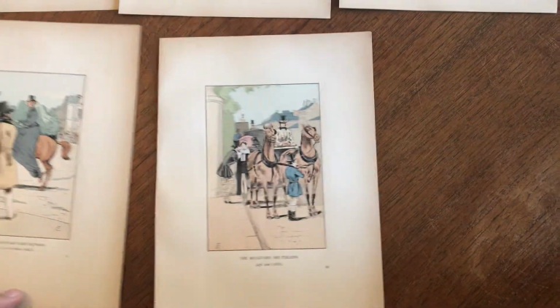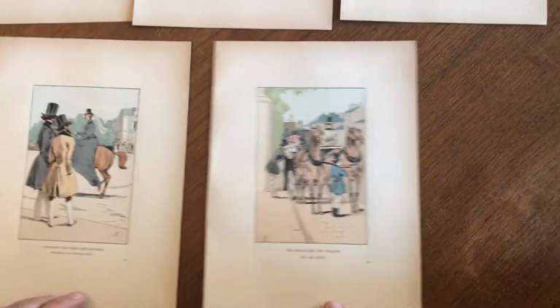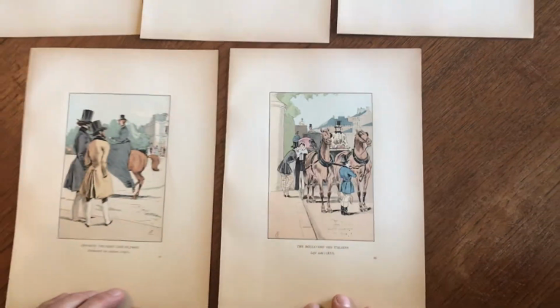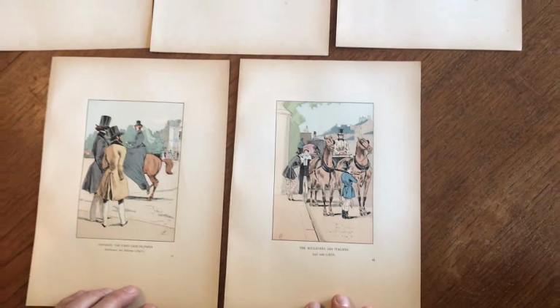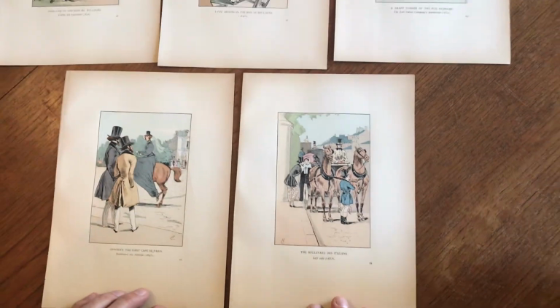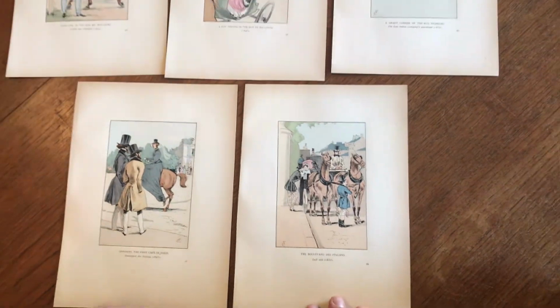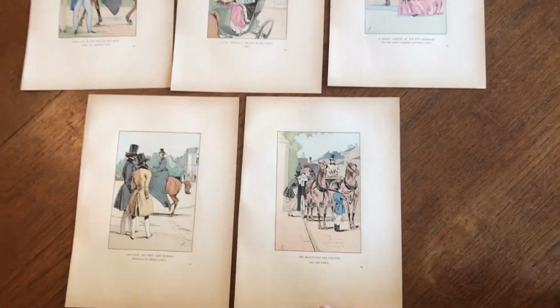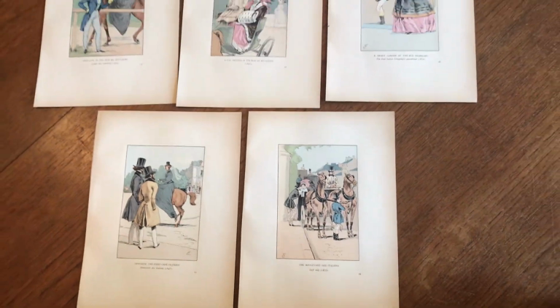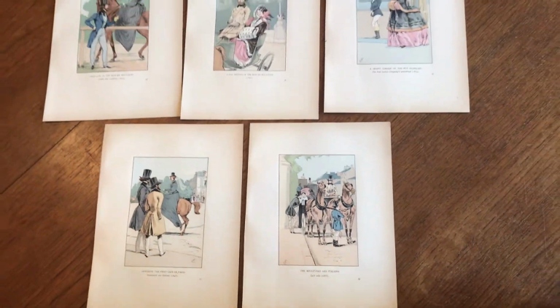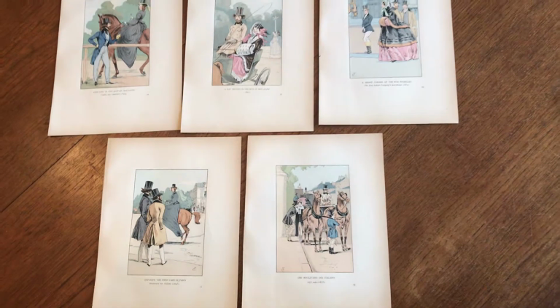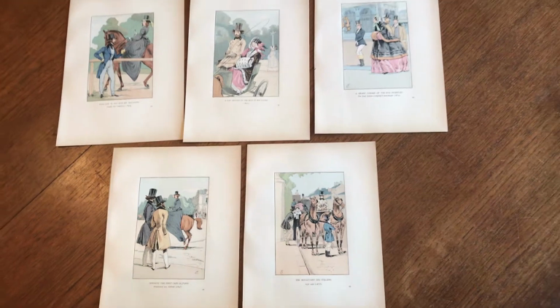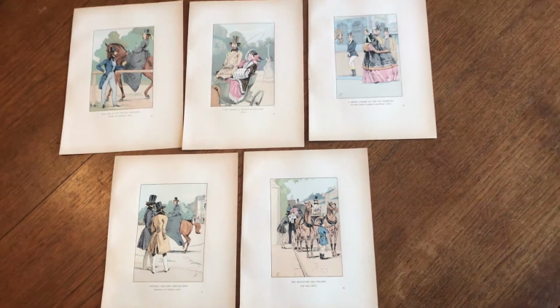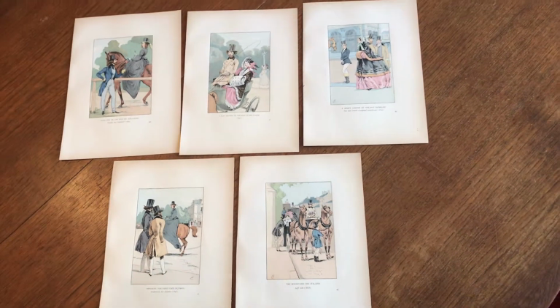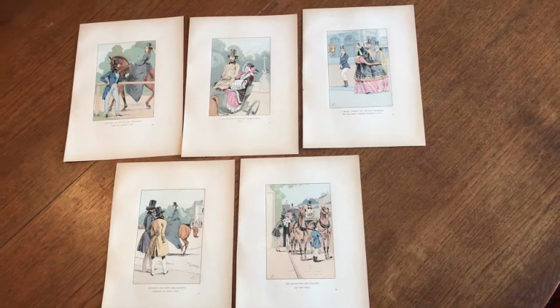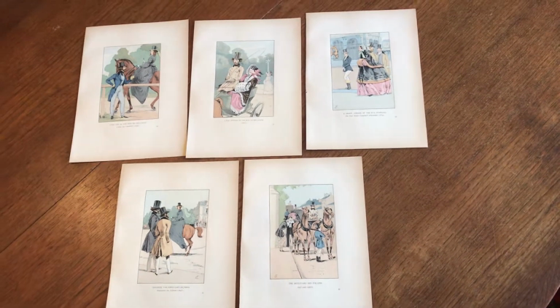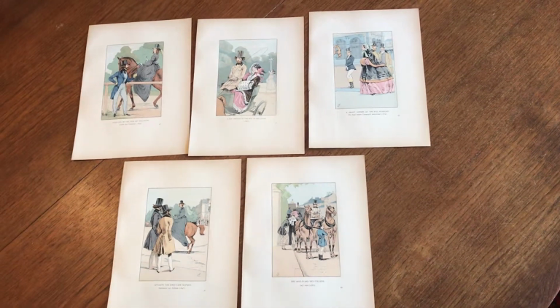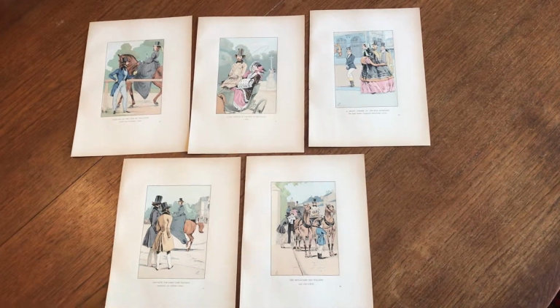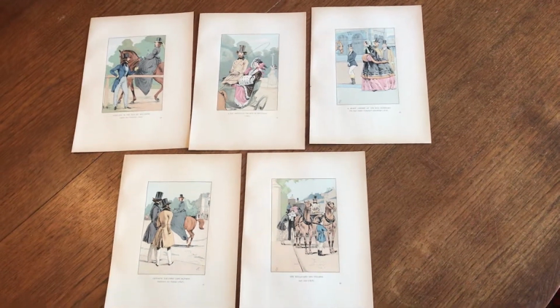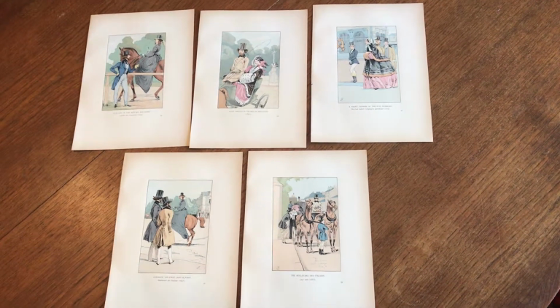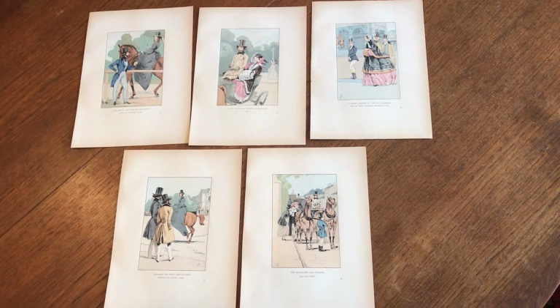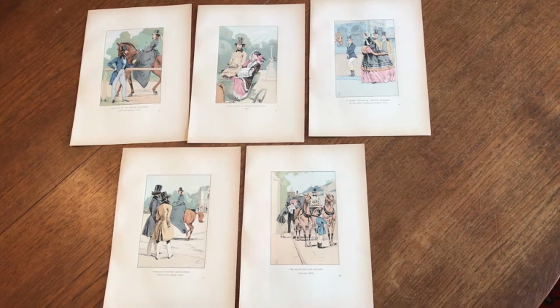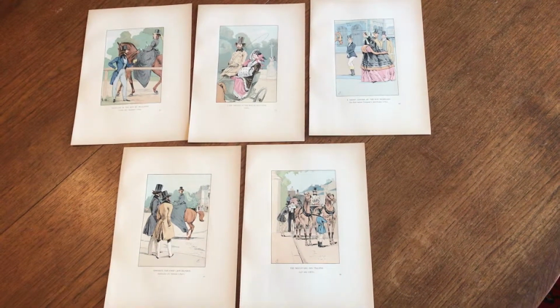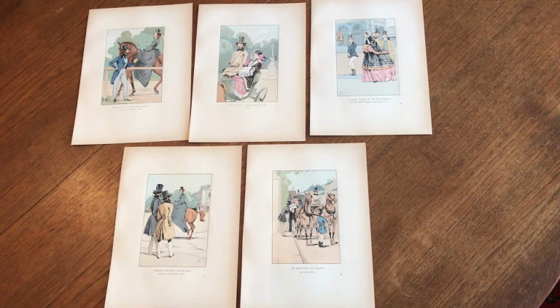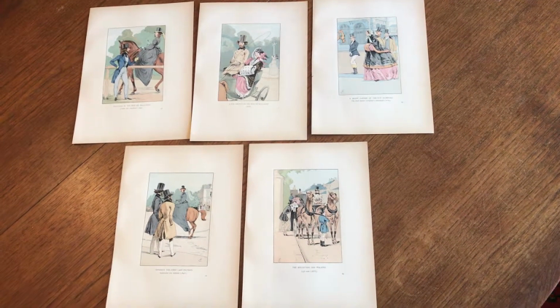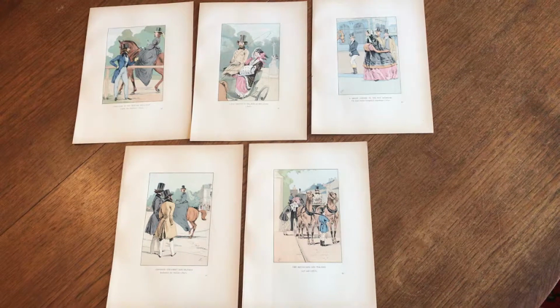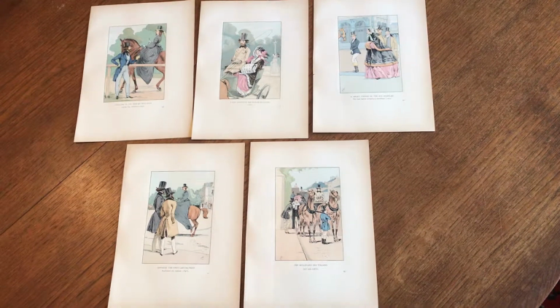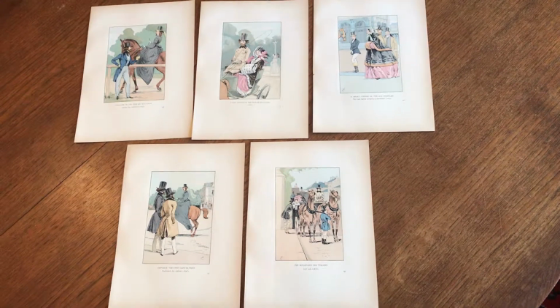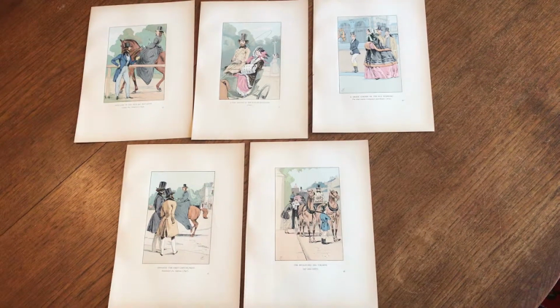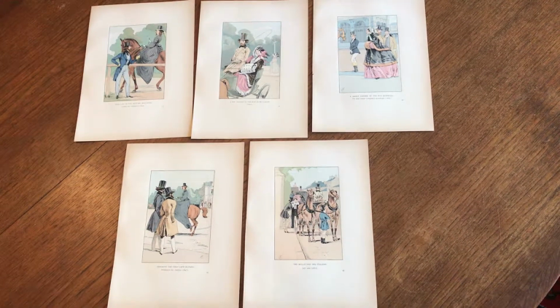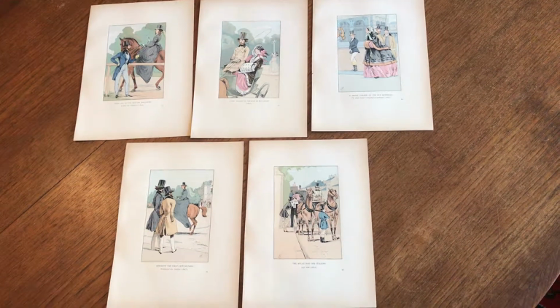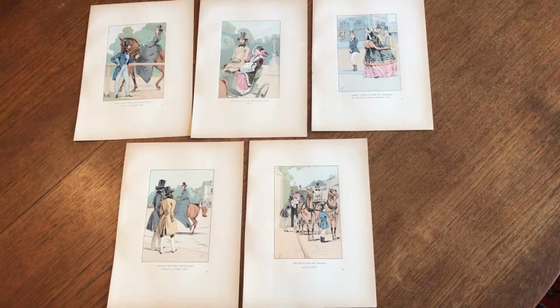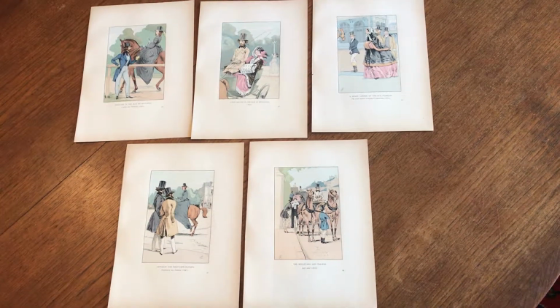They're hand colored, probably by the stencil method, and the hand coloring is original. They're available as a lot online from me, Brian DeMambro.